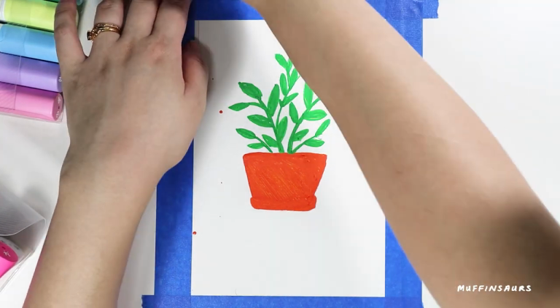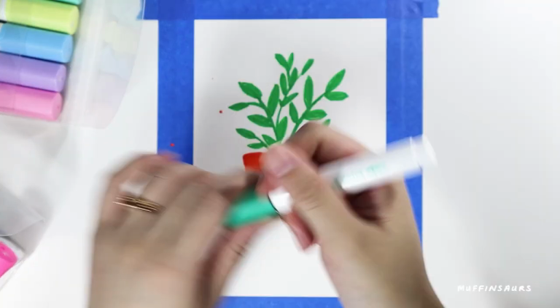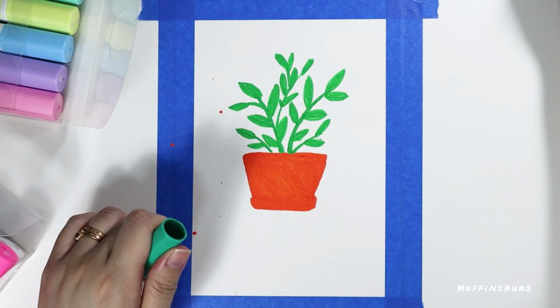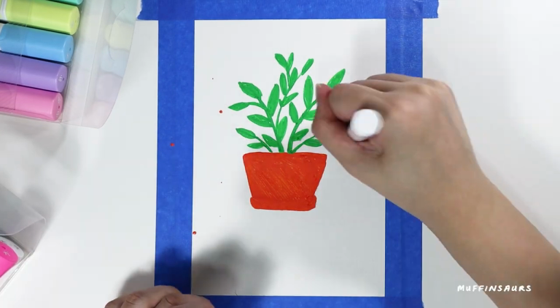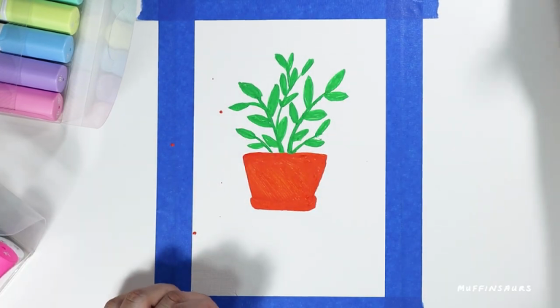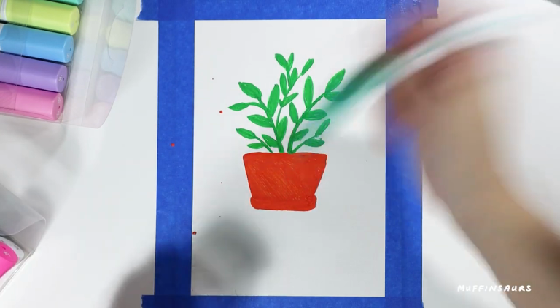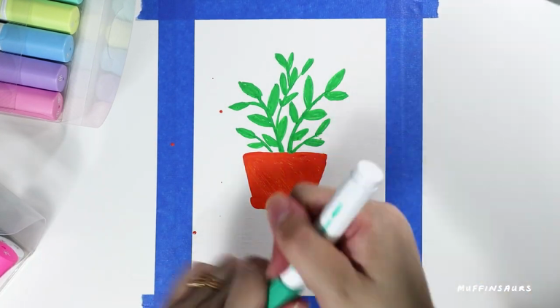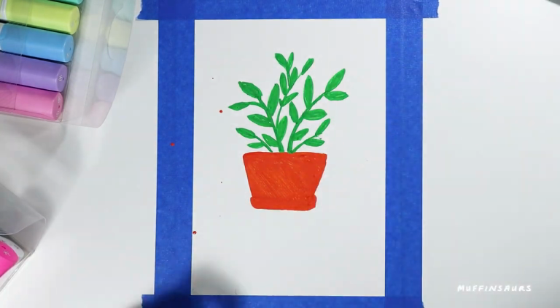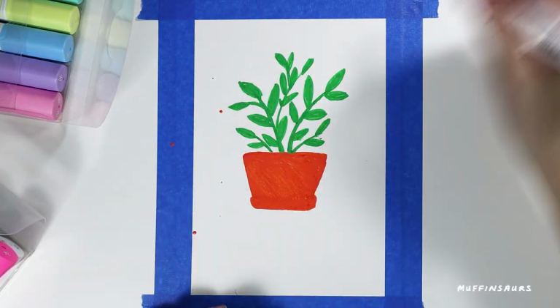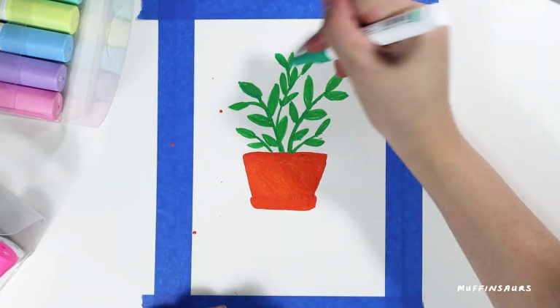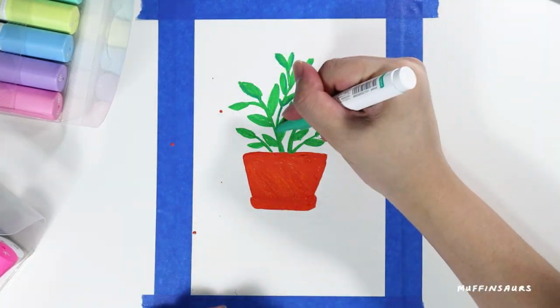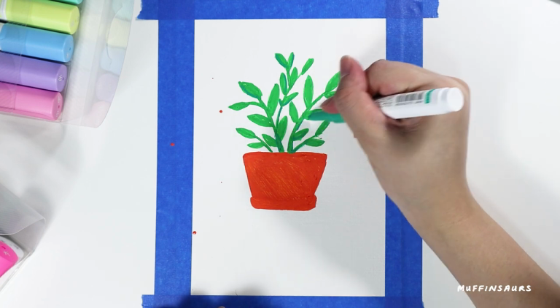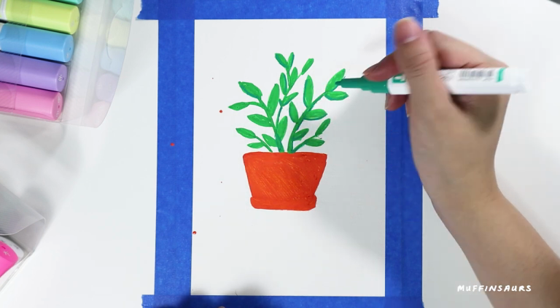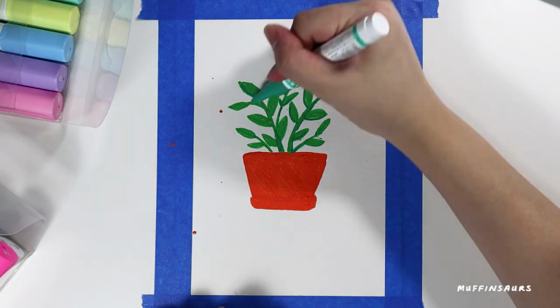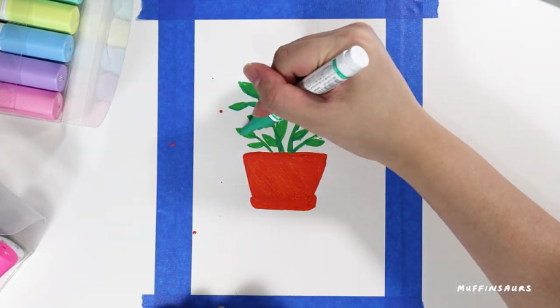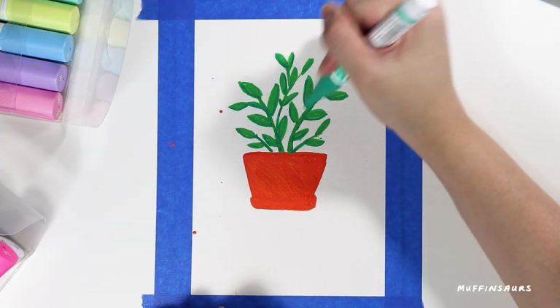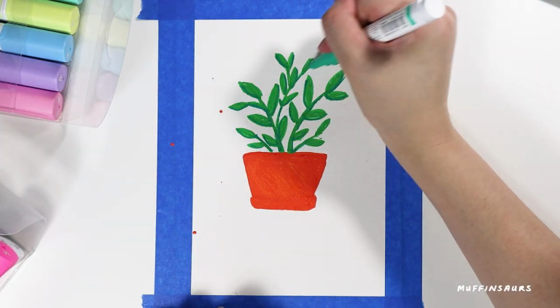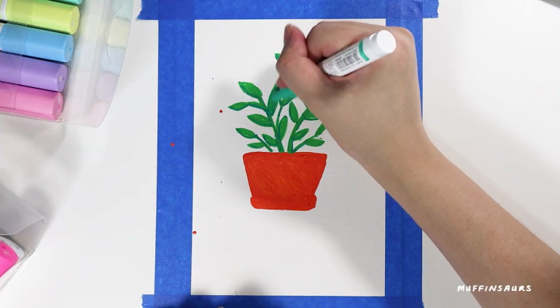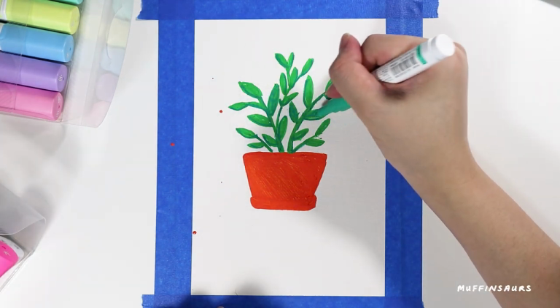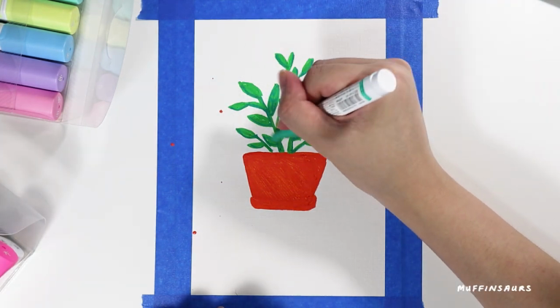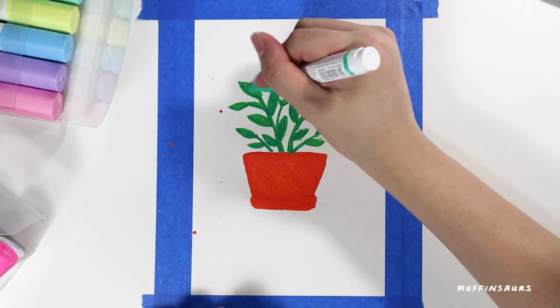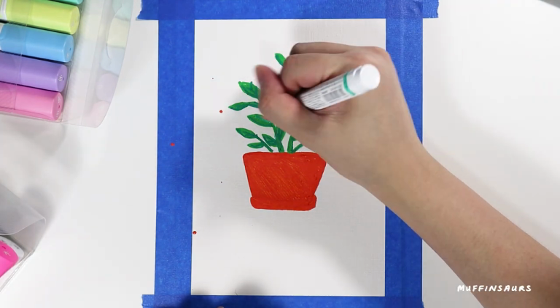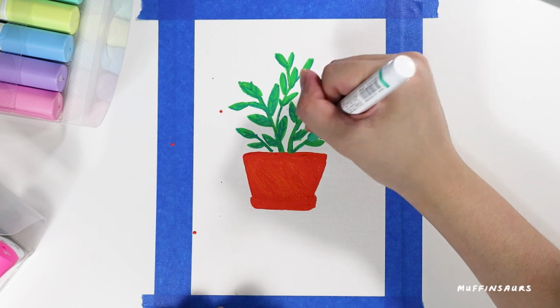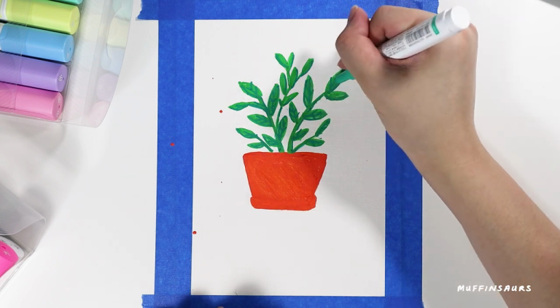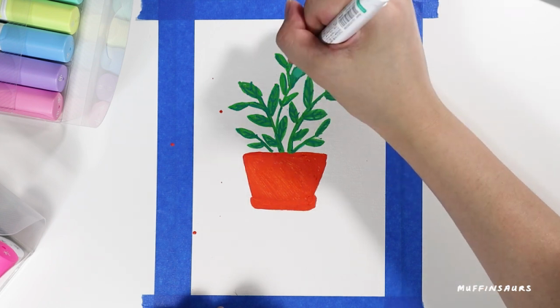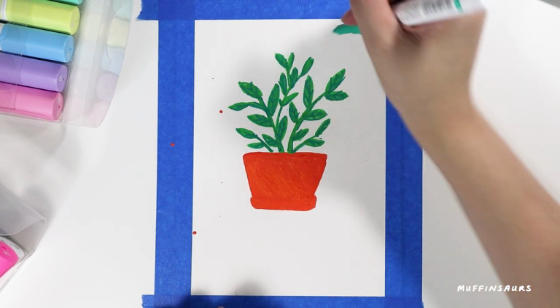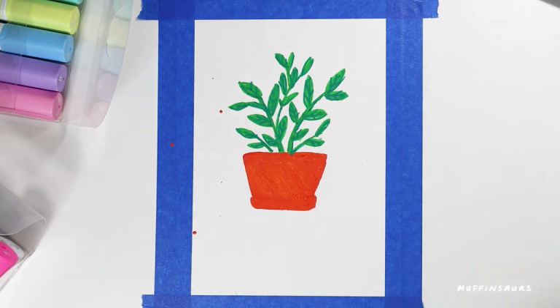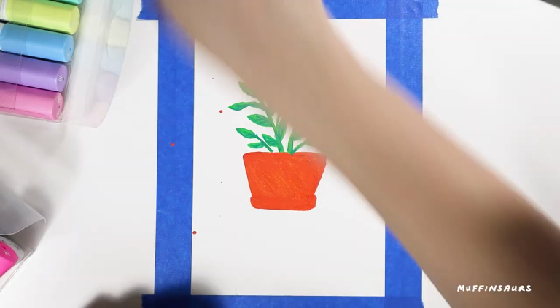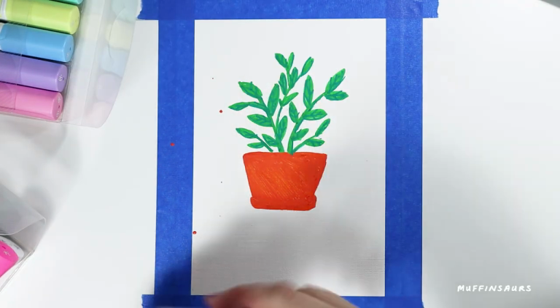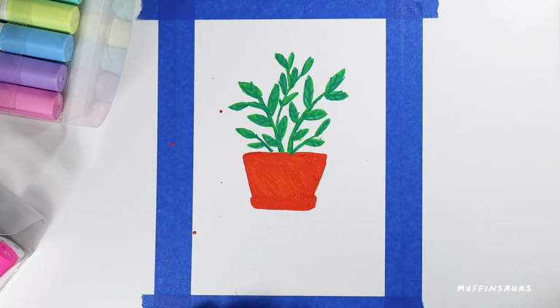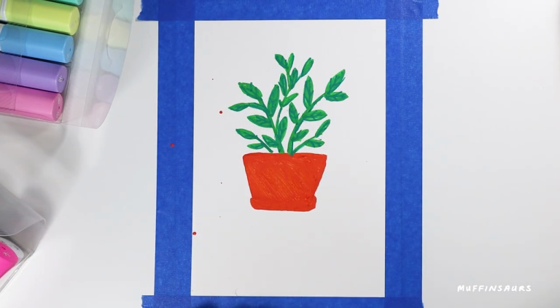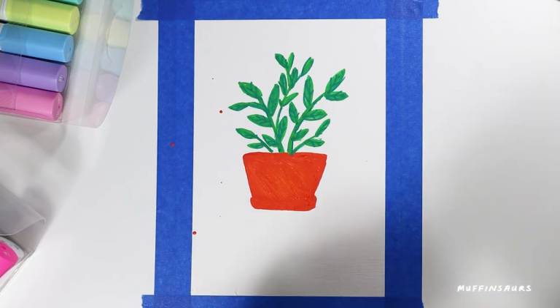Every time you shake it, in fact. I'm recently into plants so I drew a plant - not sure what plant it is, it's just some random plant. I'm using a mix of different markers that I have on hand.